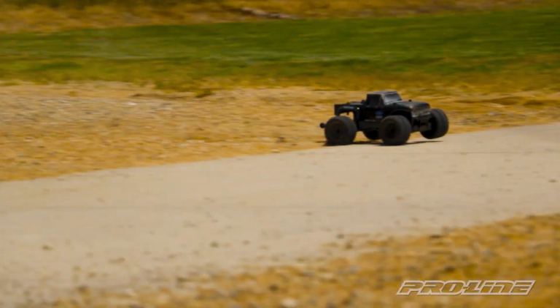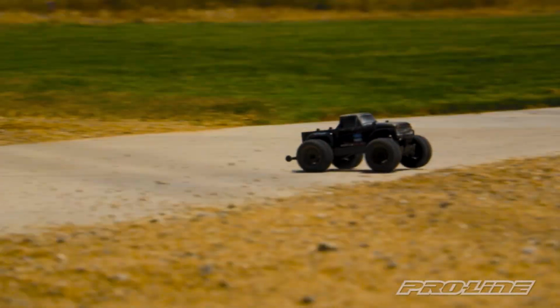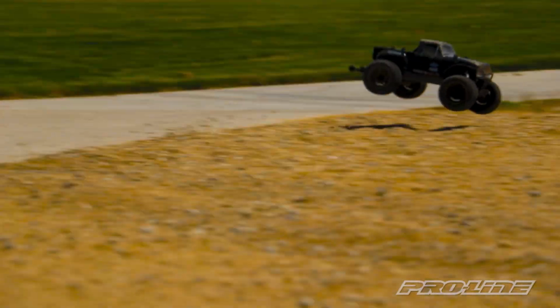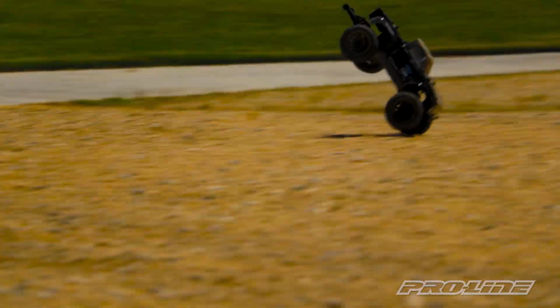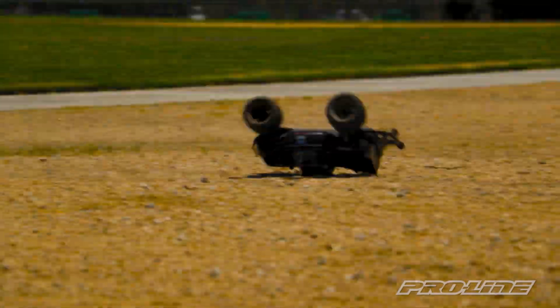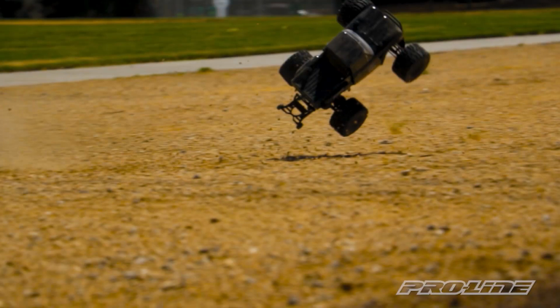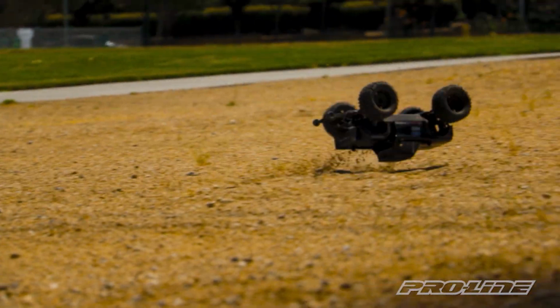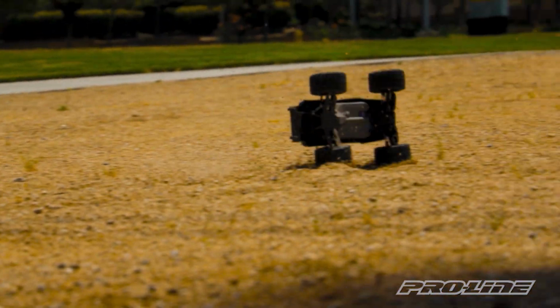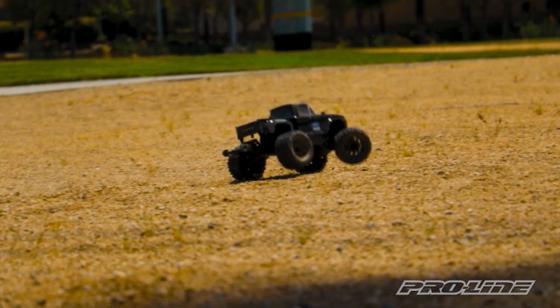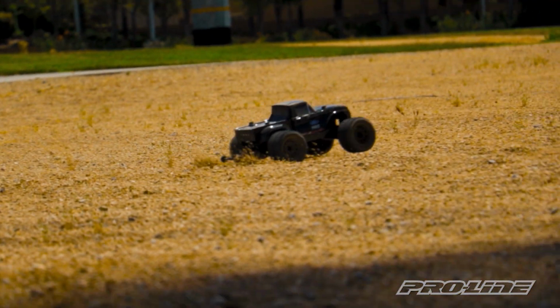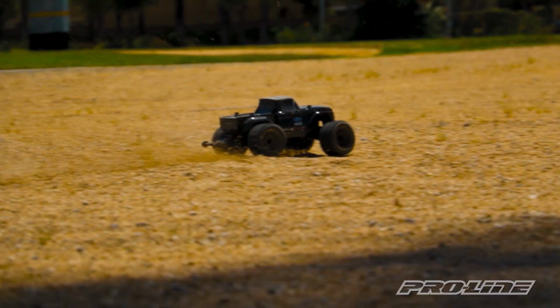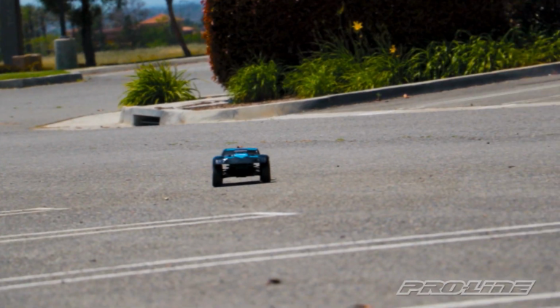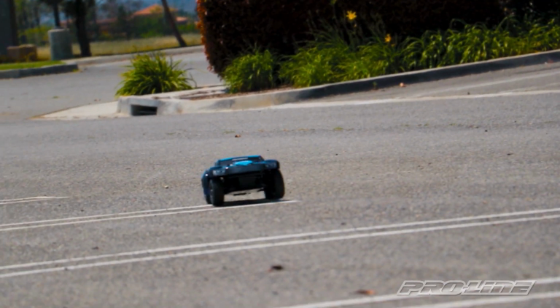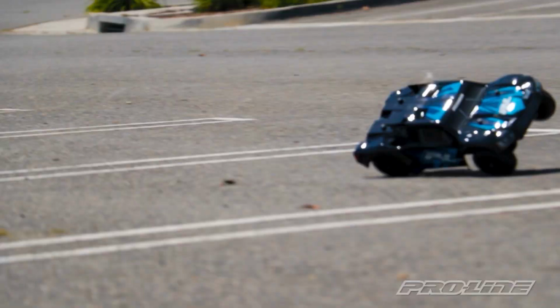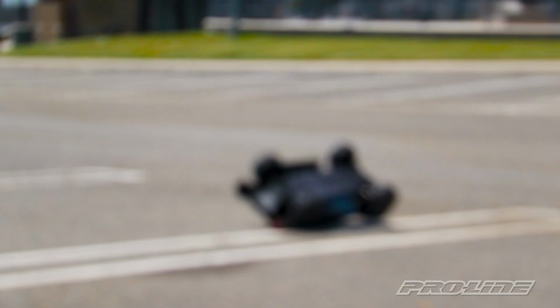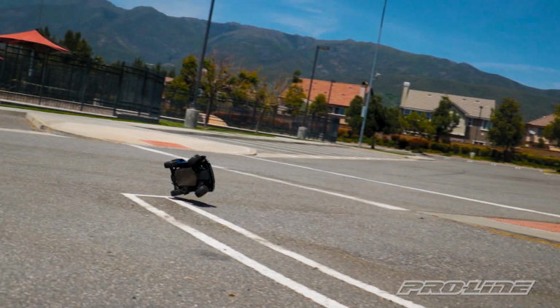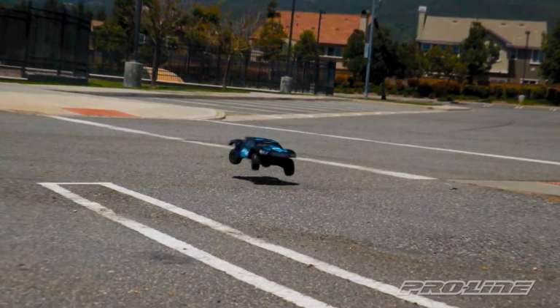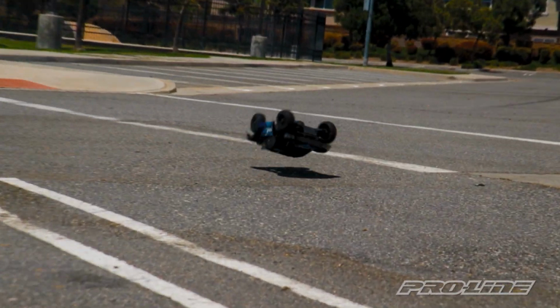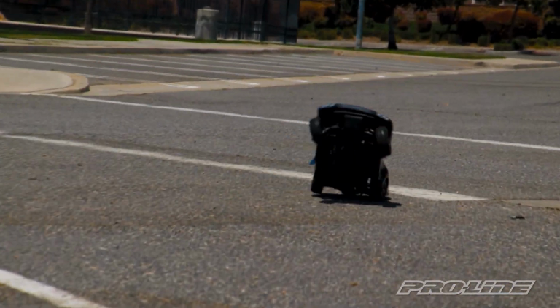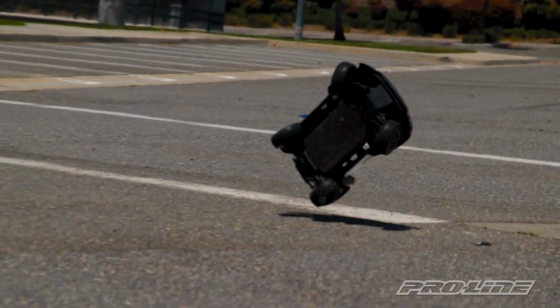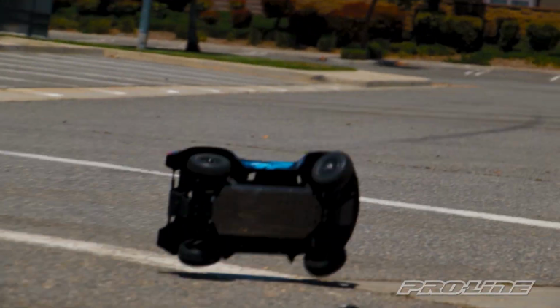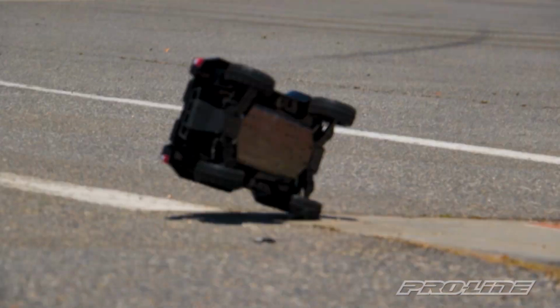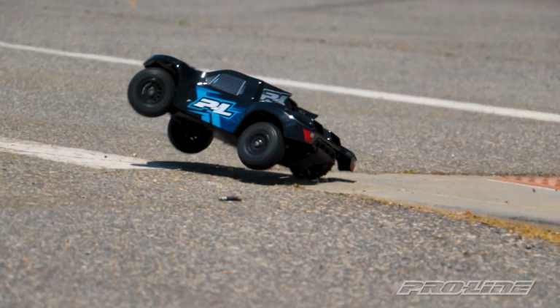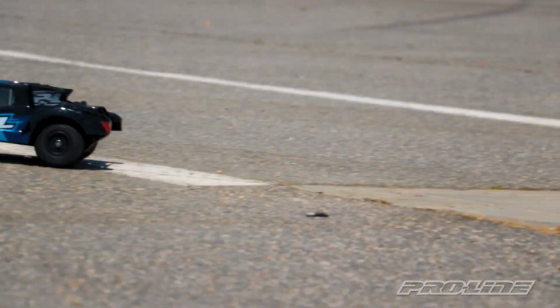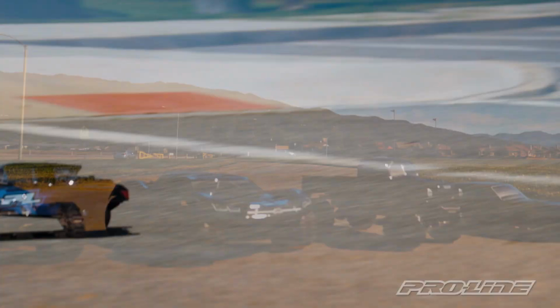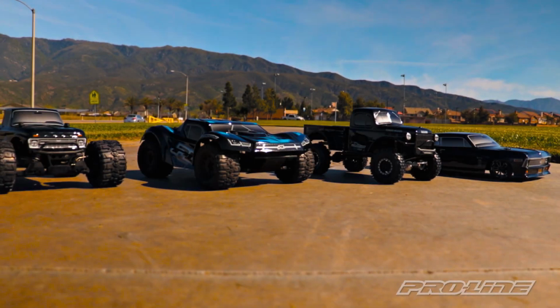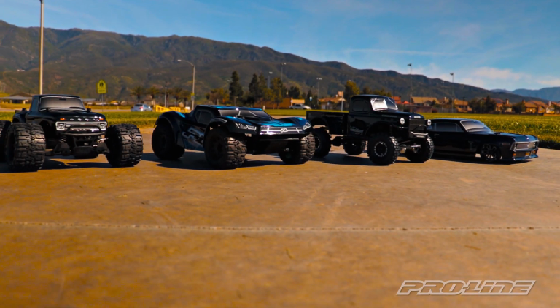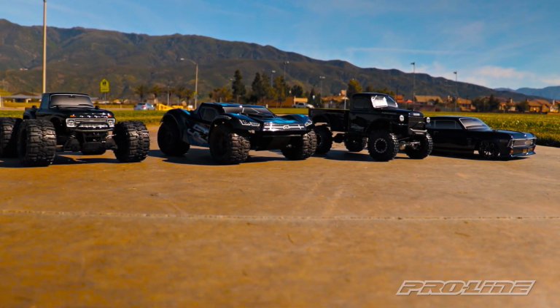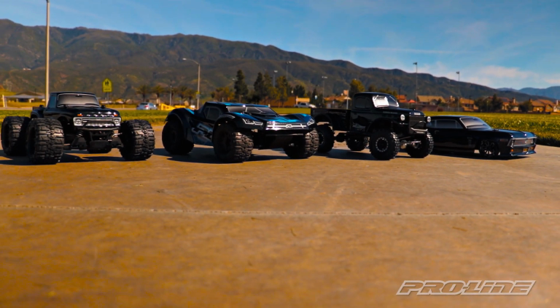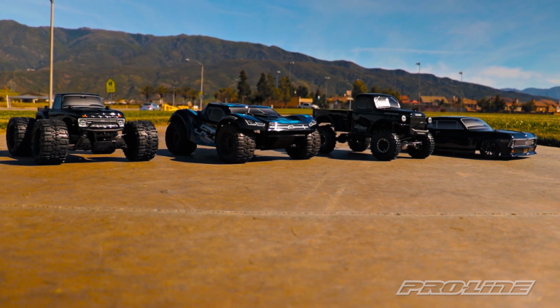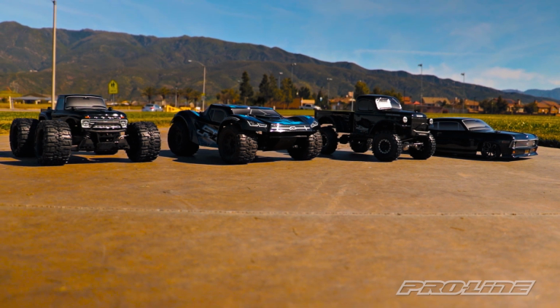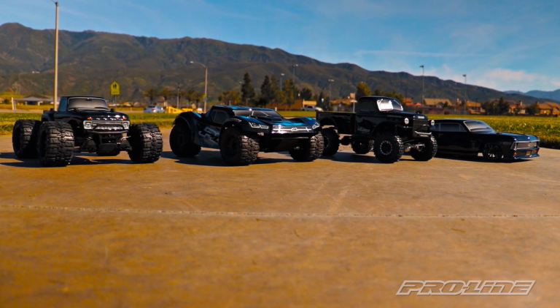So whether you drive a monster truck, a drag car, or a rock crawler, everyone needs the most durable body they can find. Check out our new line of Tough Color bodies where you'll never have to worry about painting or paint chipping off ever again.